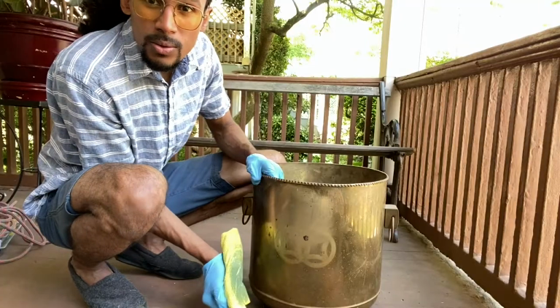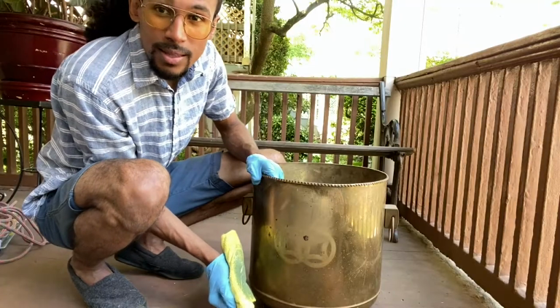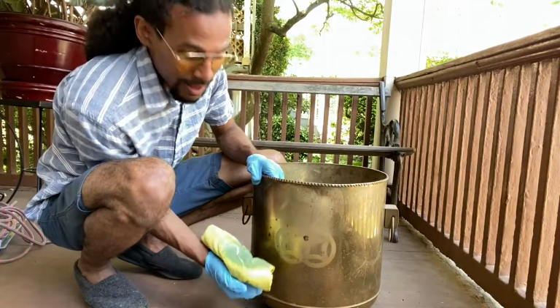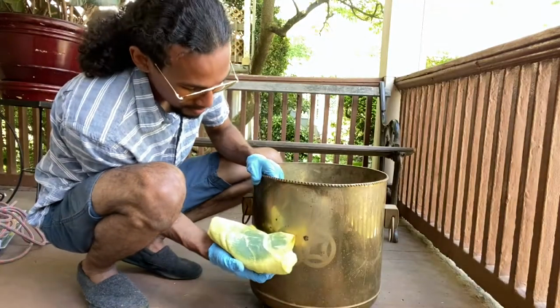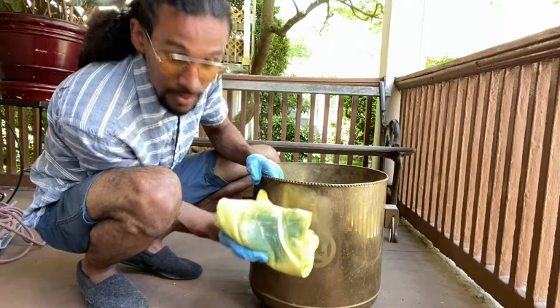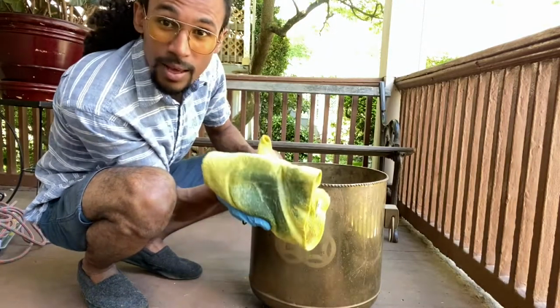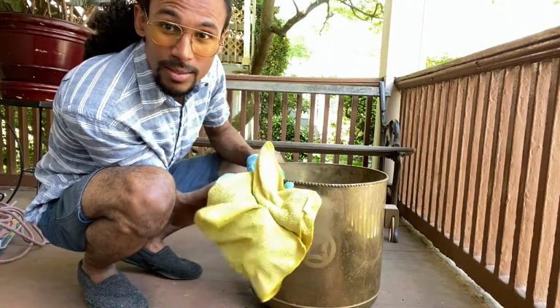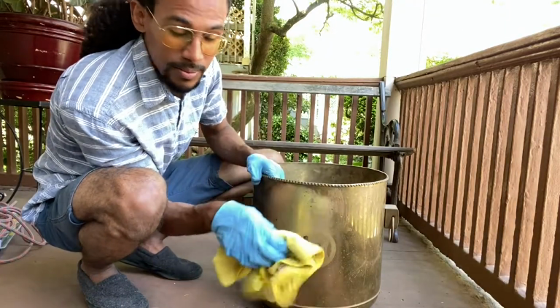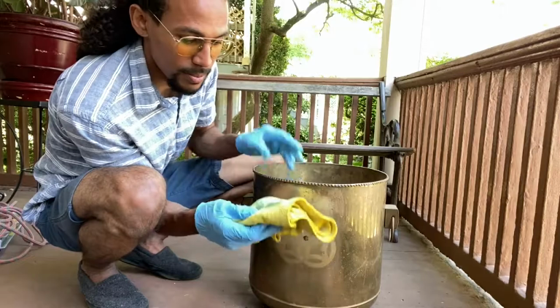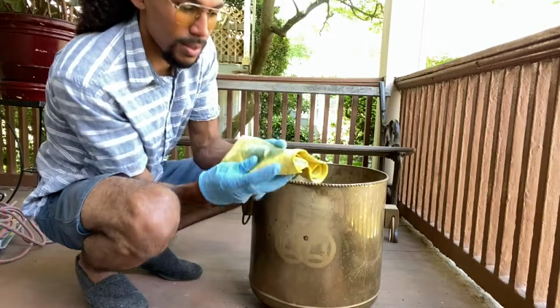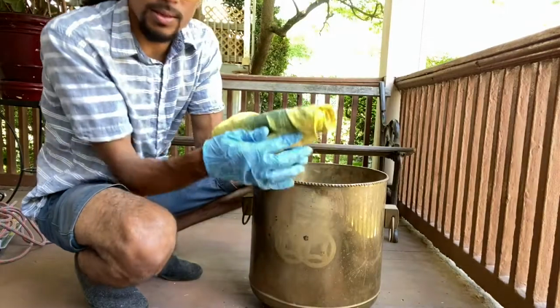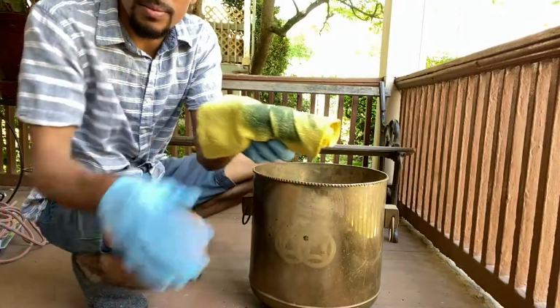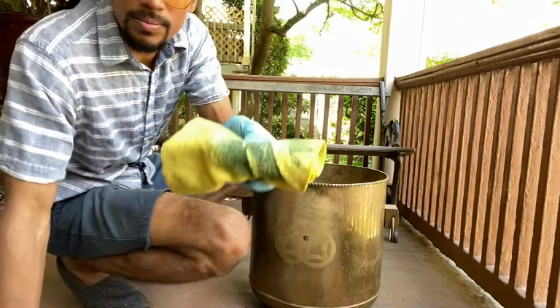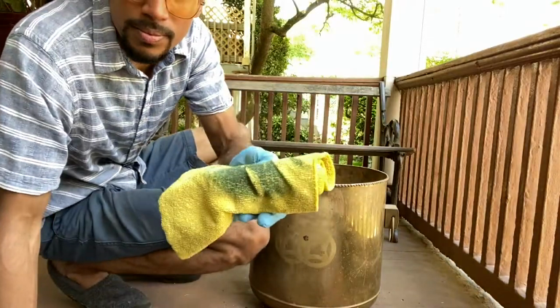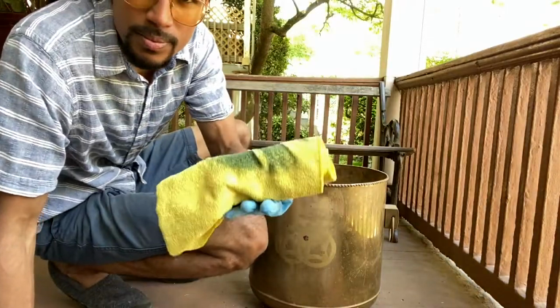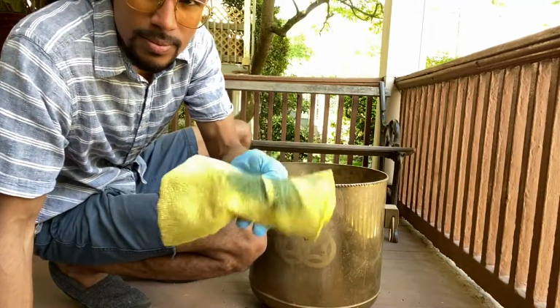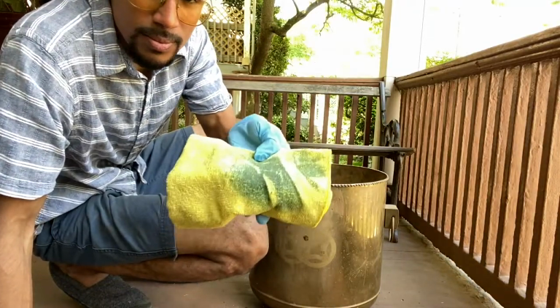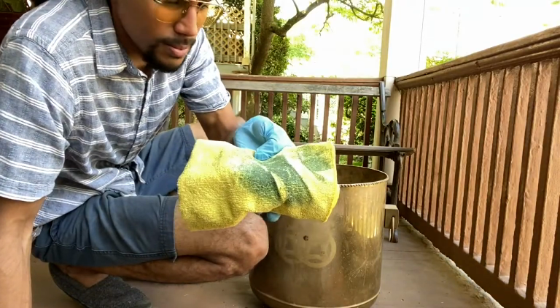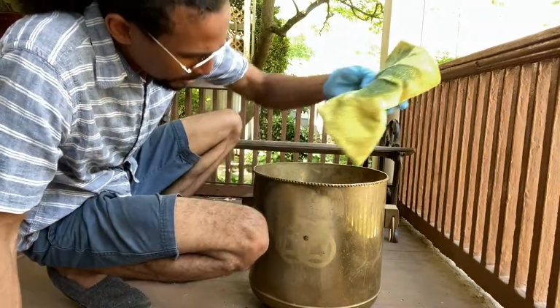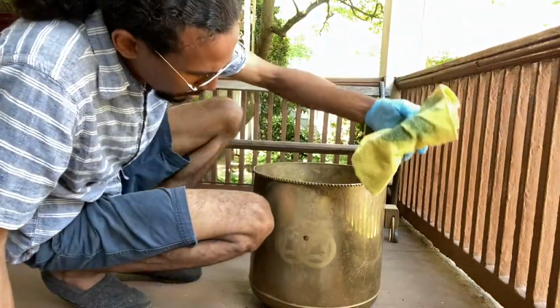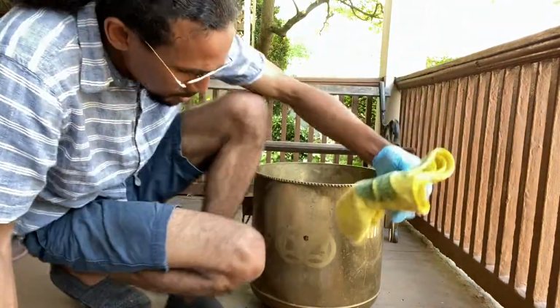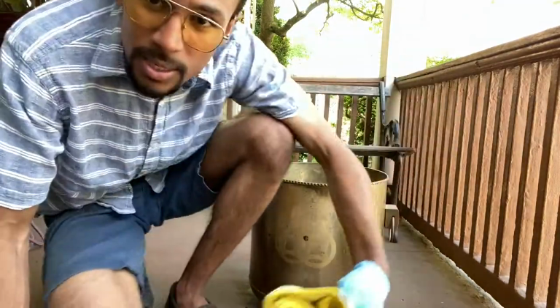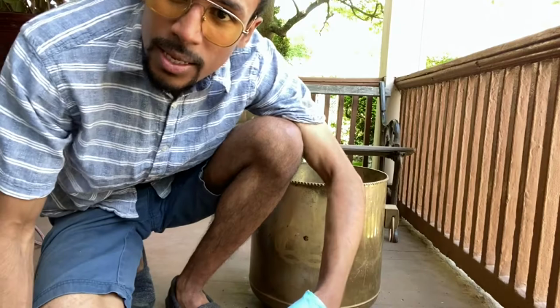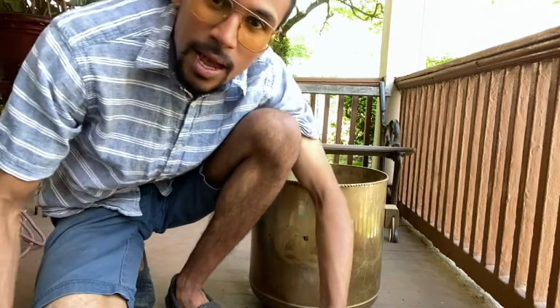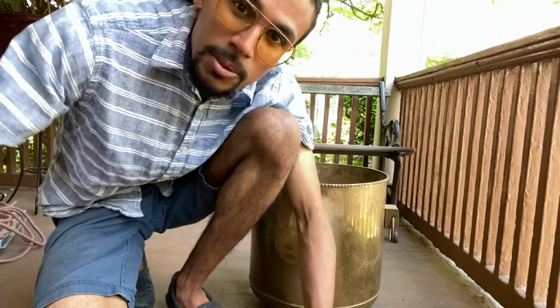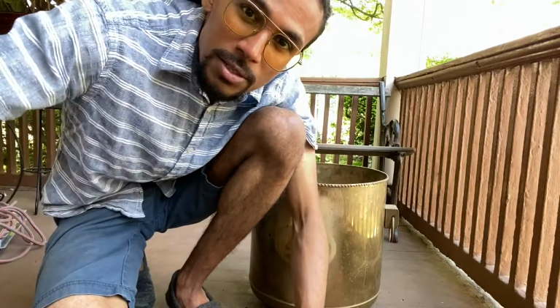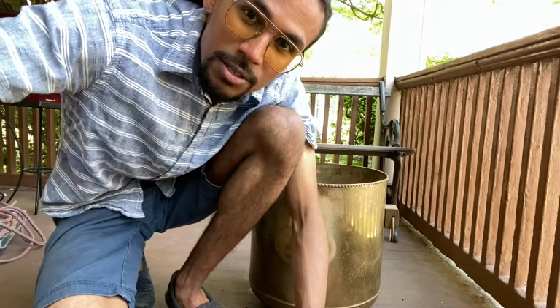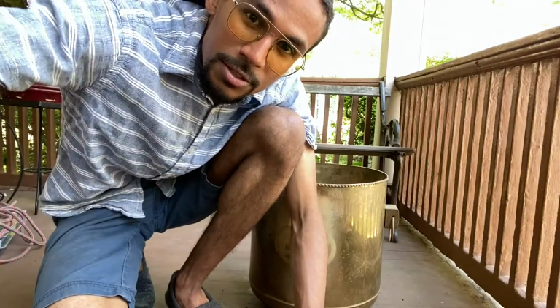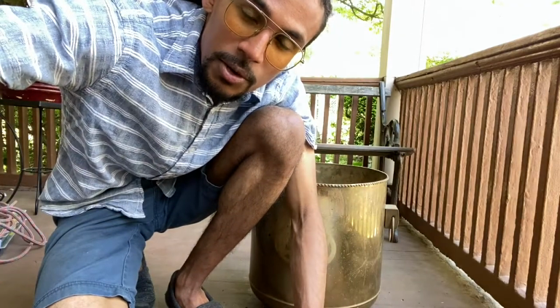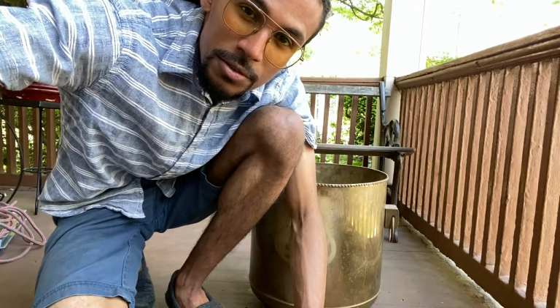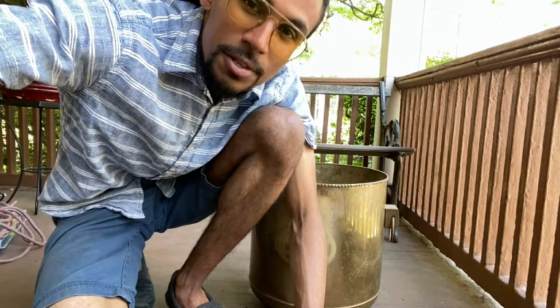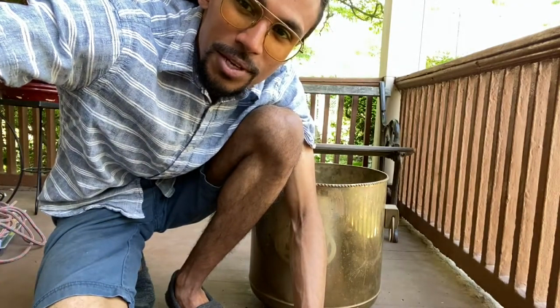Look at that guys! Pretty much I'm just going to time lapse the rest of this and let's see how it goes. Stay tuned y'all.